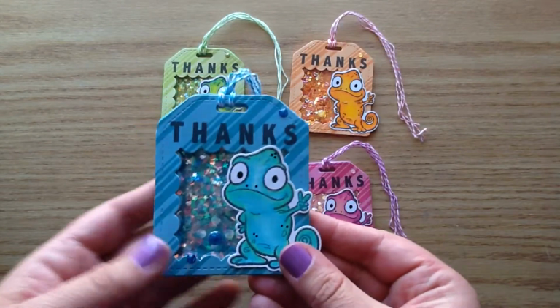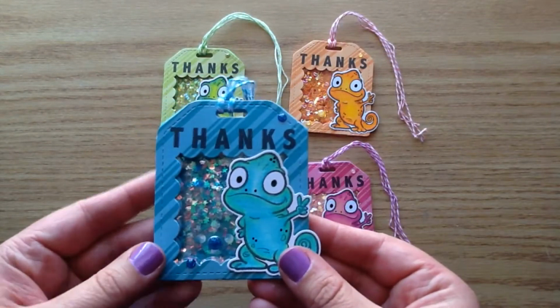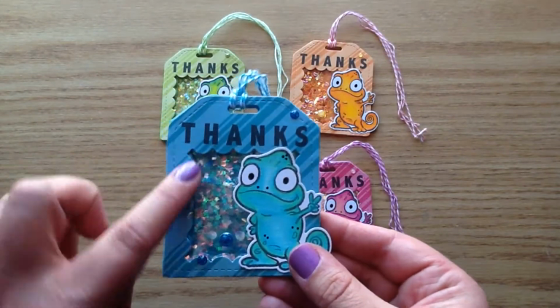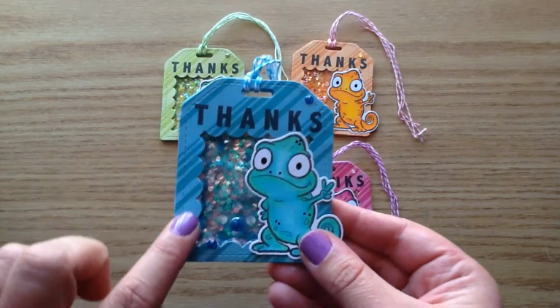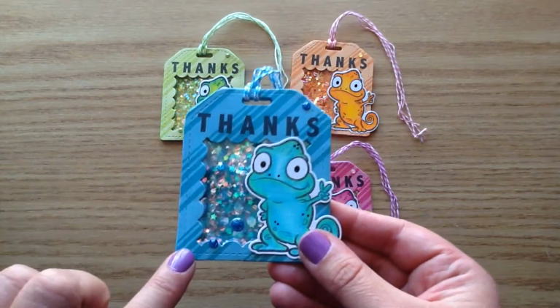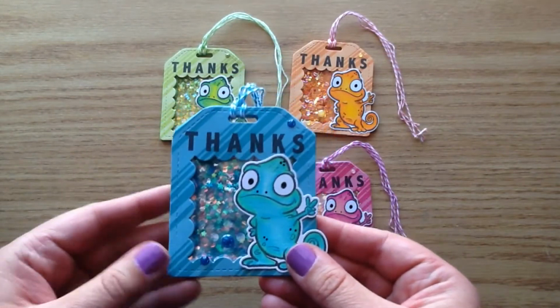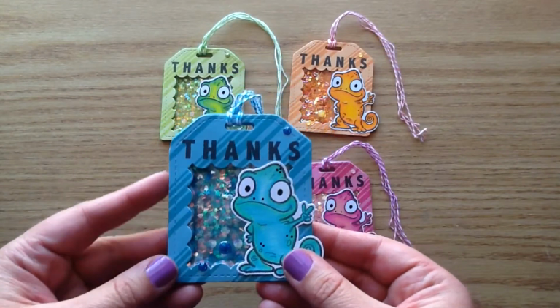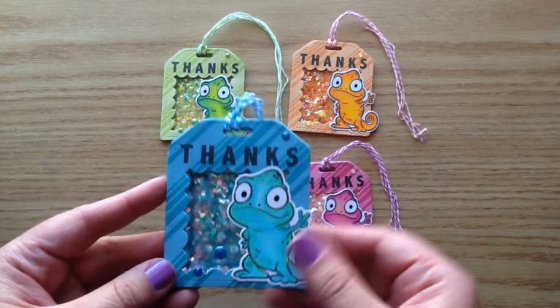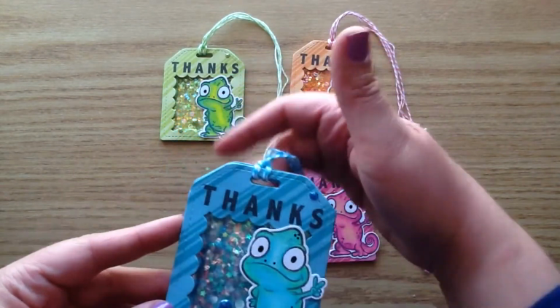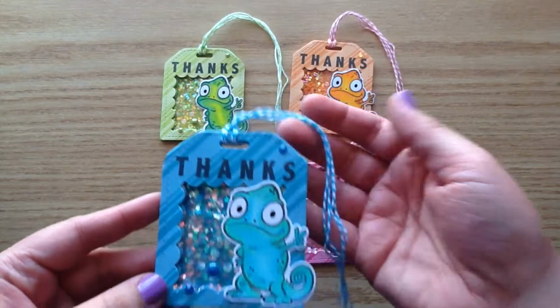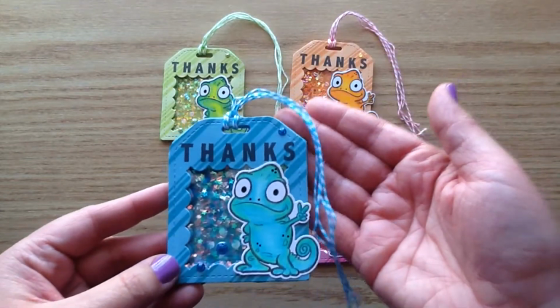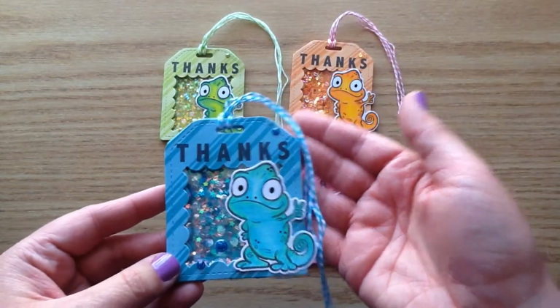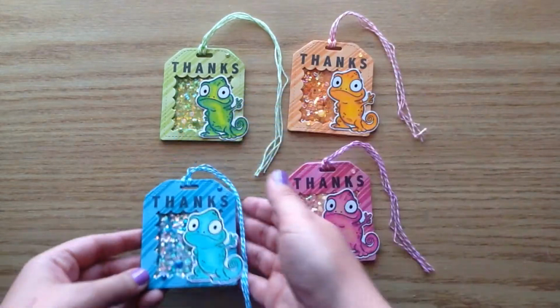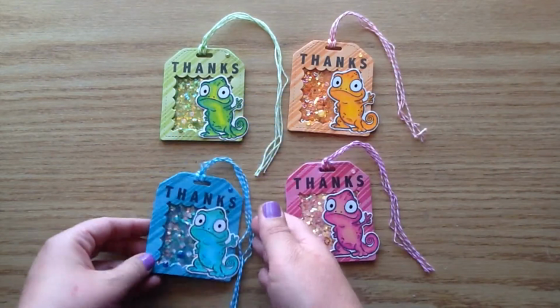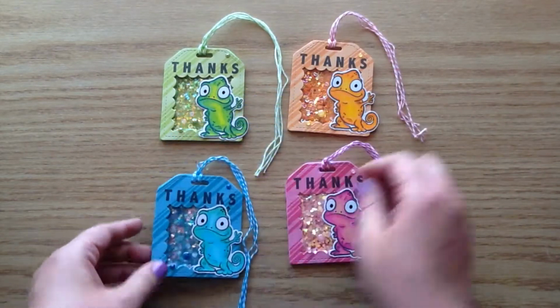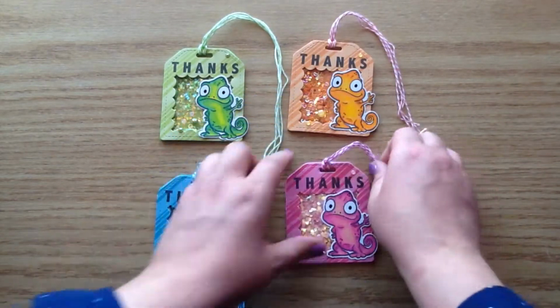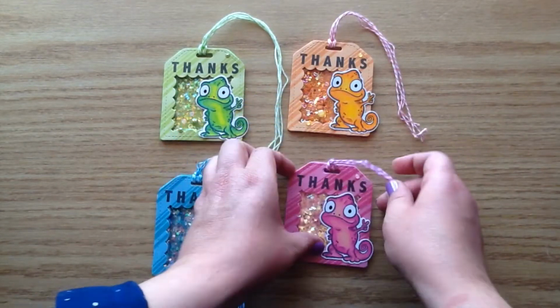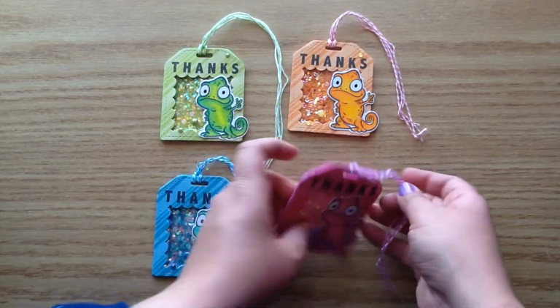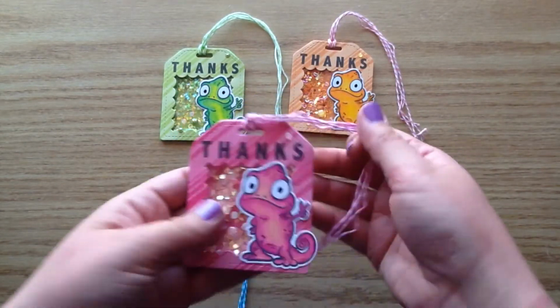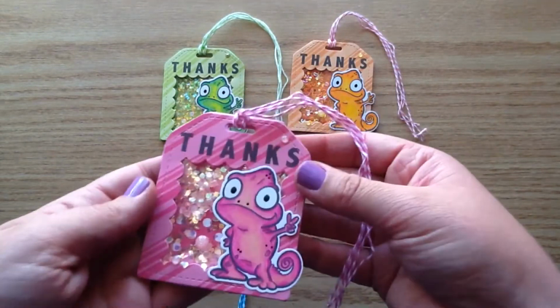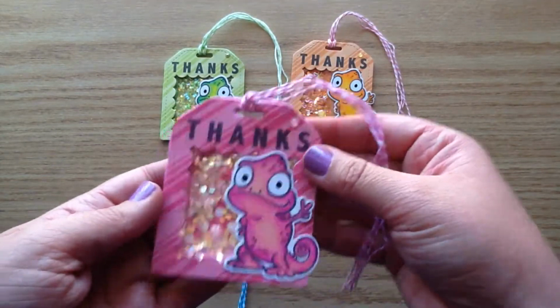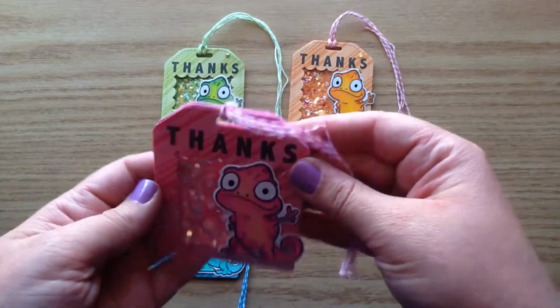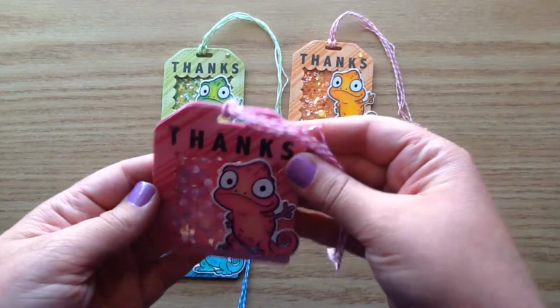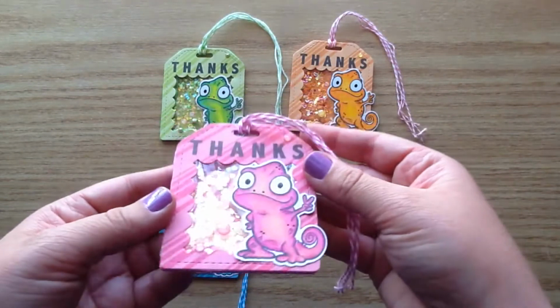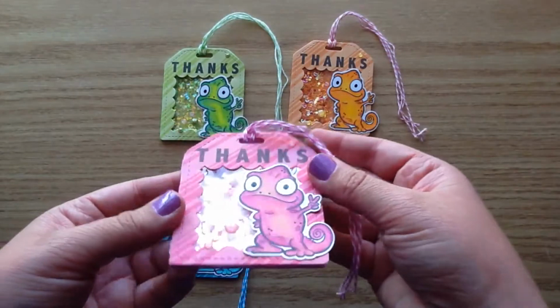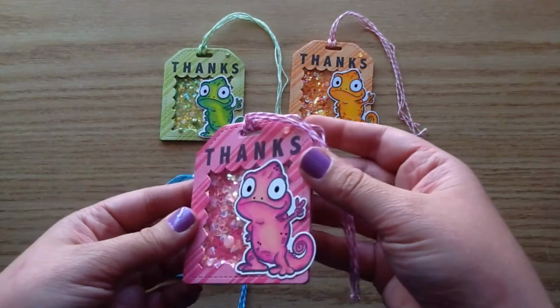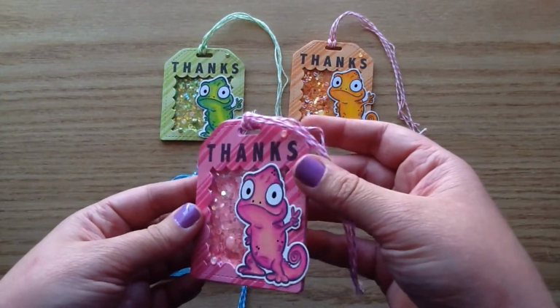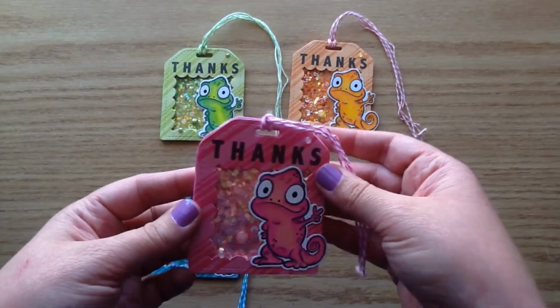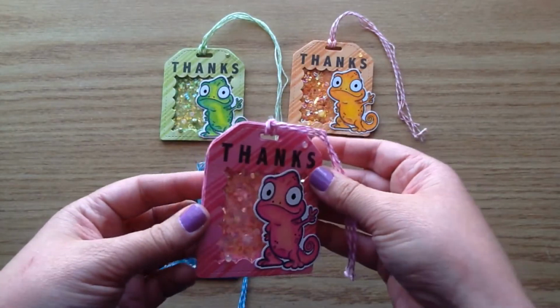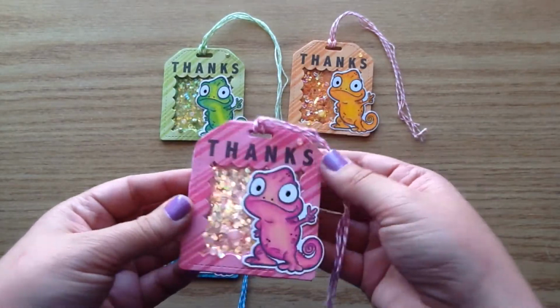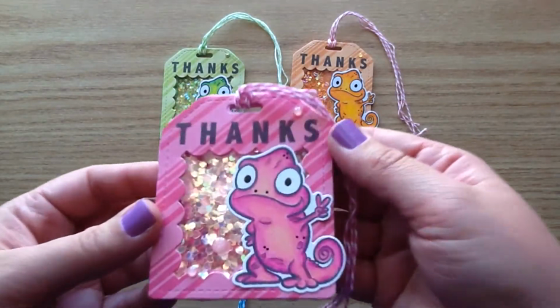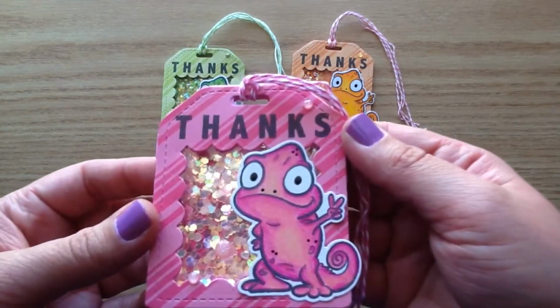This blue one is a tag that came just as a tag itself, and I turned it into a shaker tag by using another die. I'm going to show you guys how to do that today.